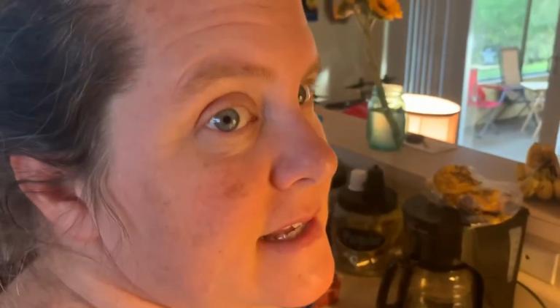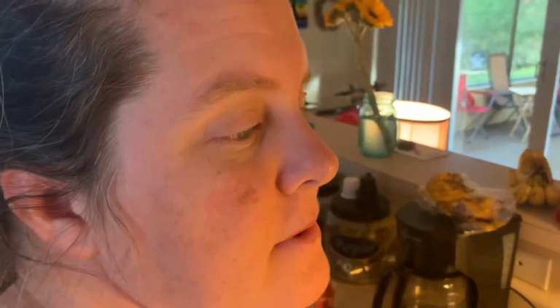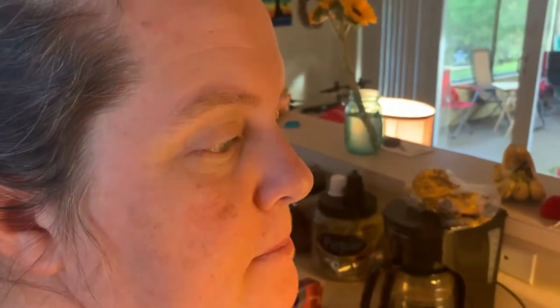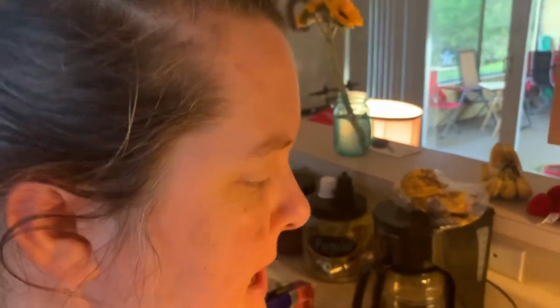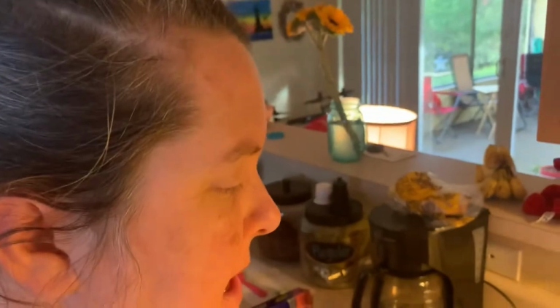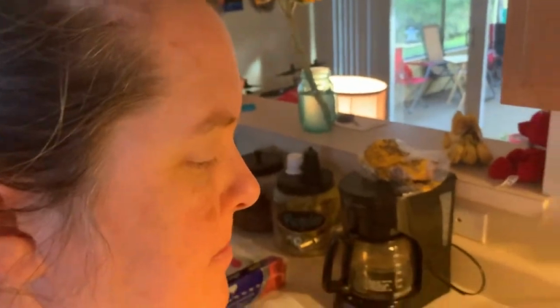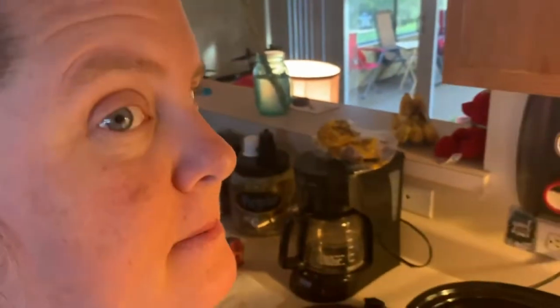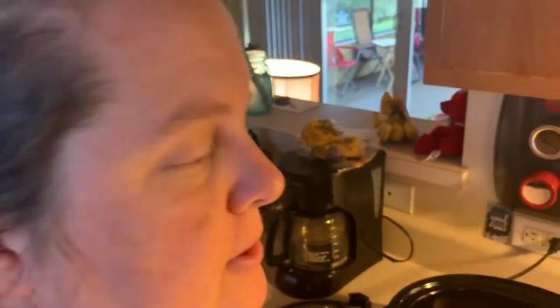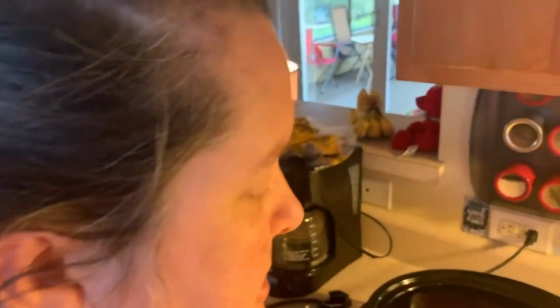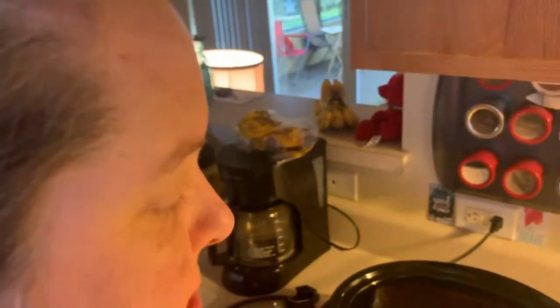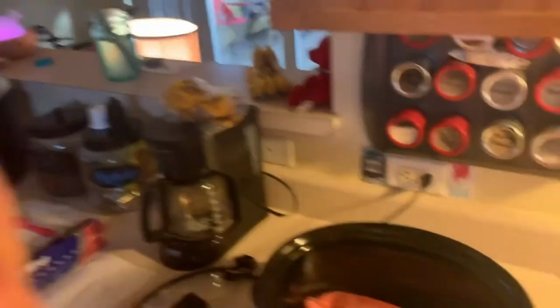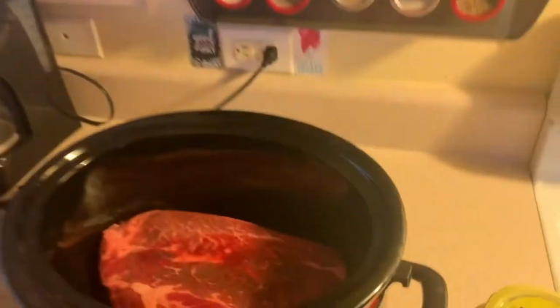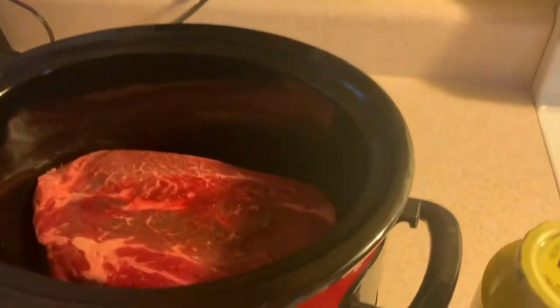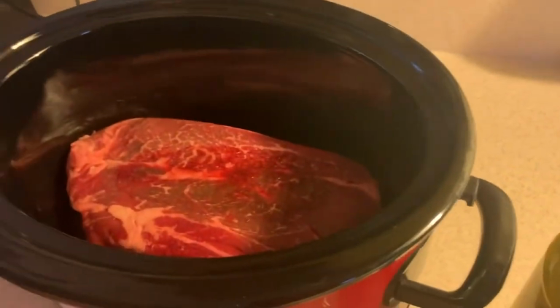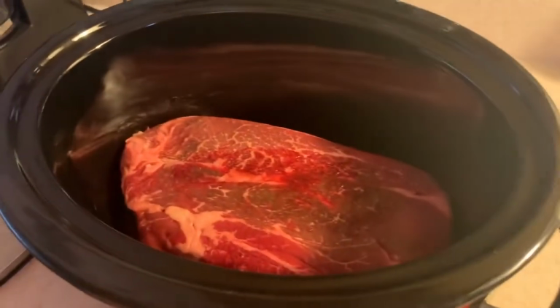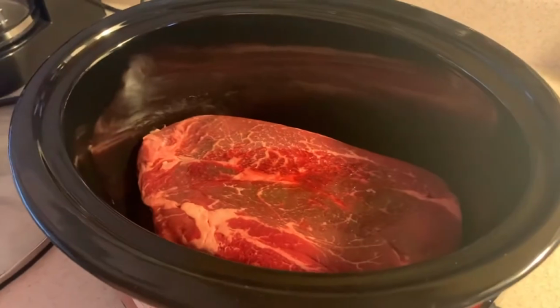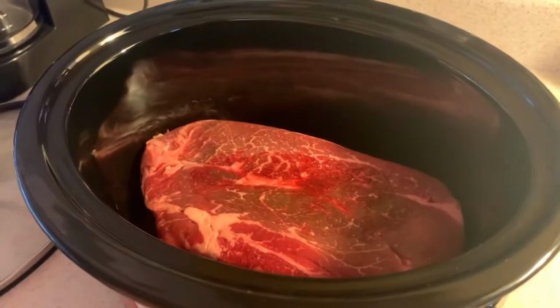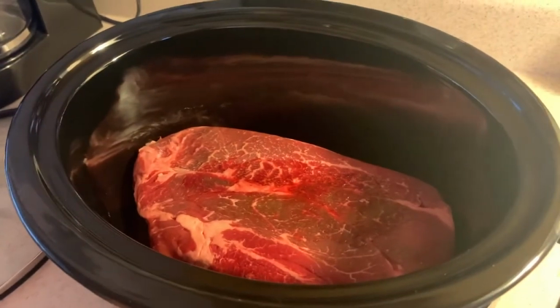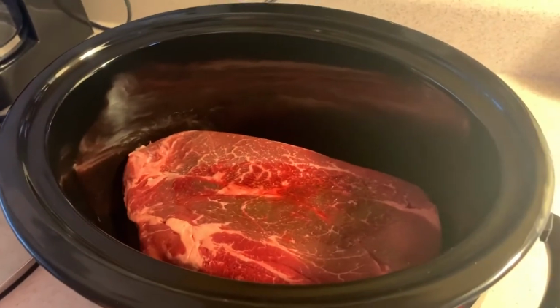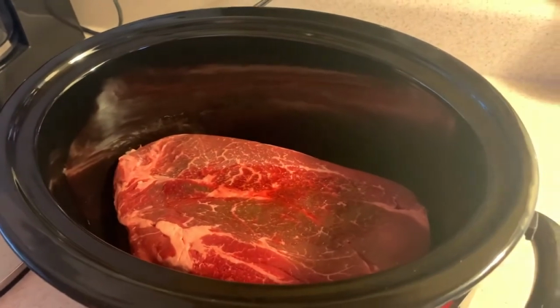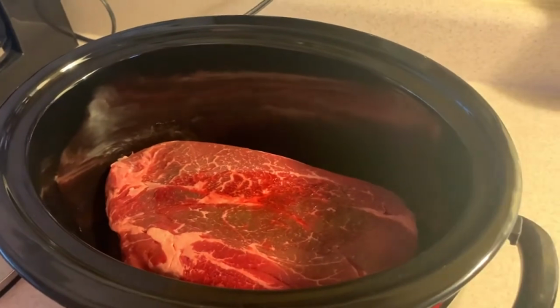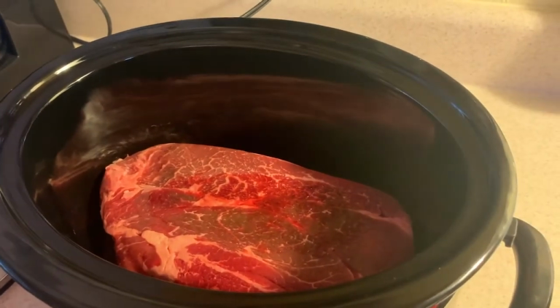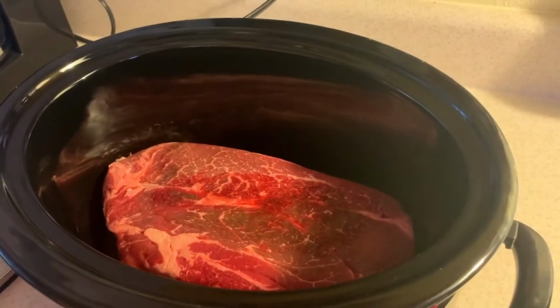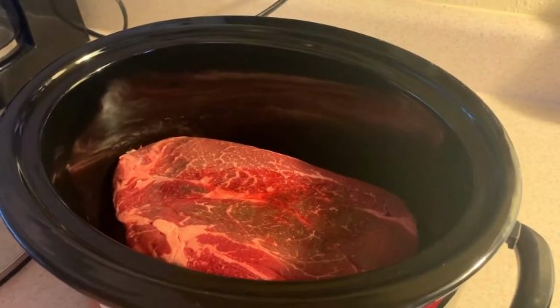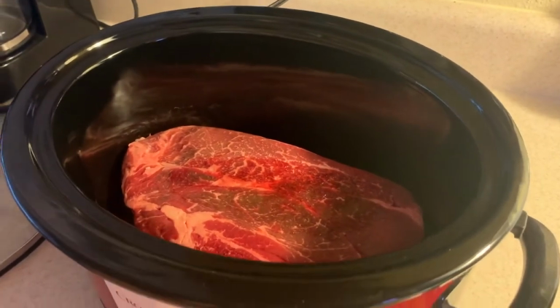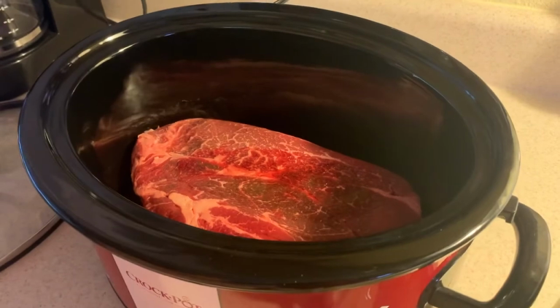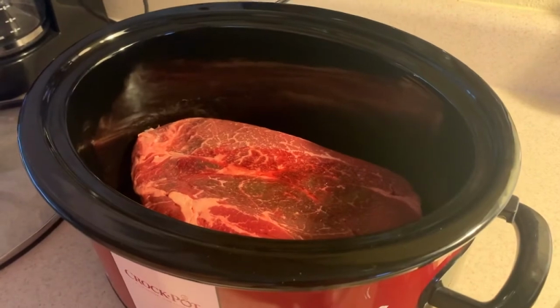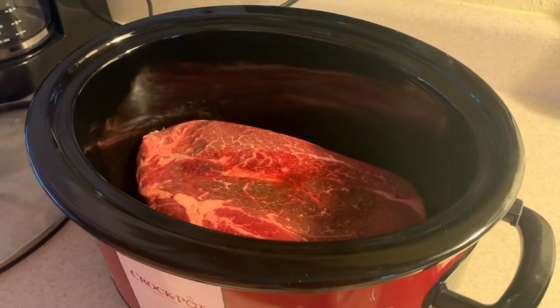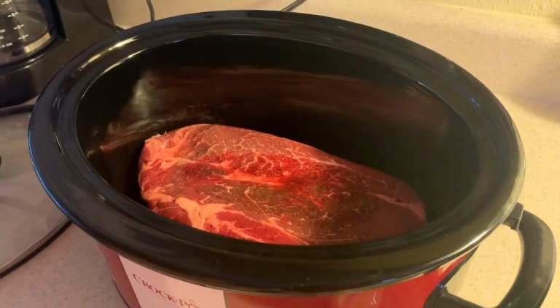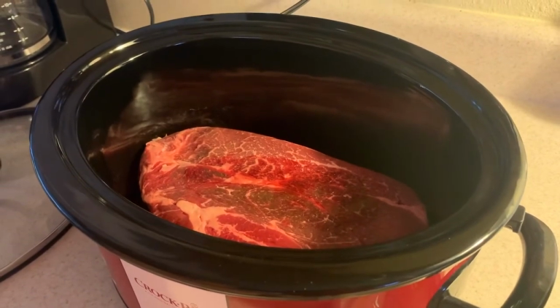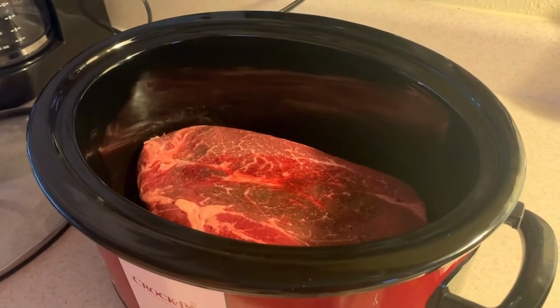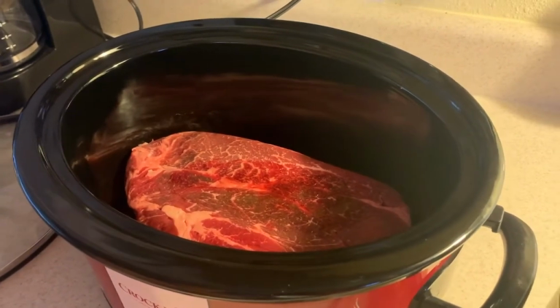Today we're gonna make a Mississippi mud roast. Actually we're gonna put two of these roasts in here because we're gonna have some social distancing company.